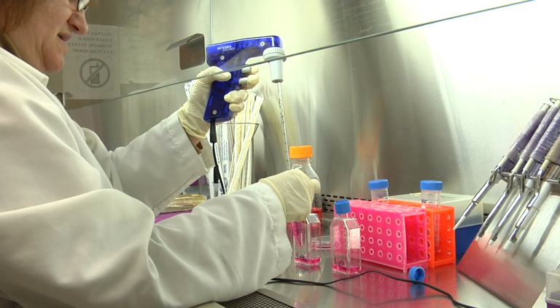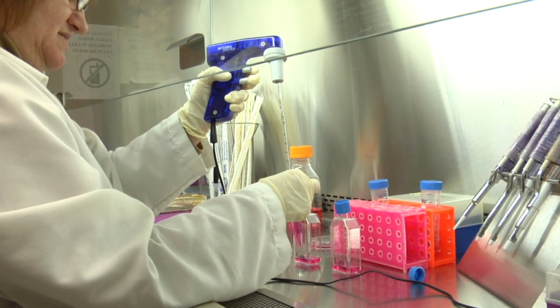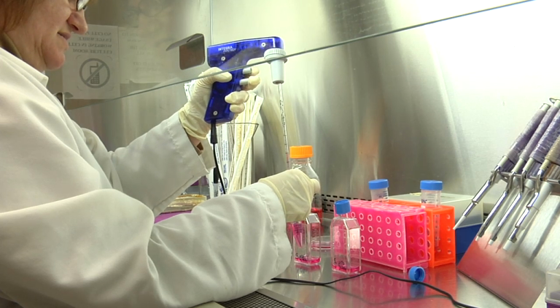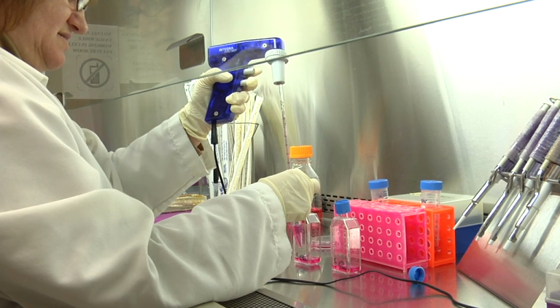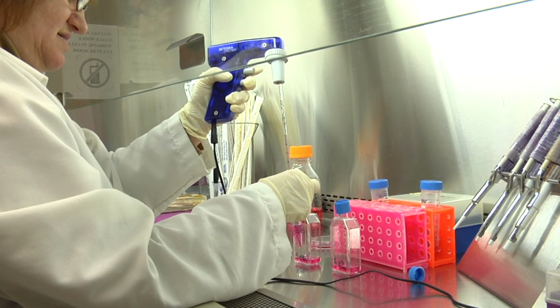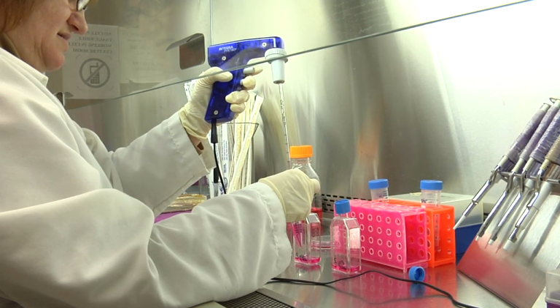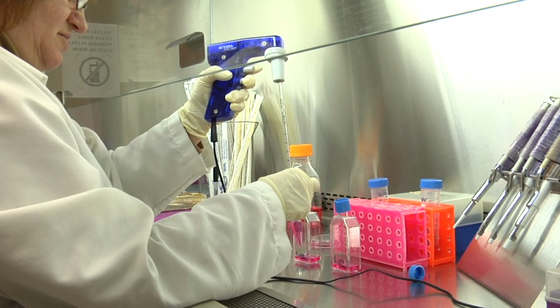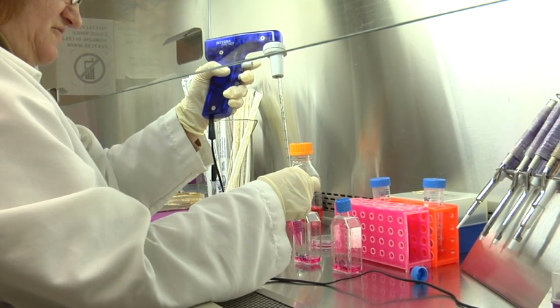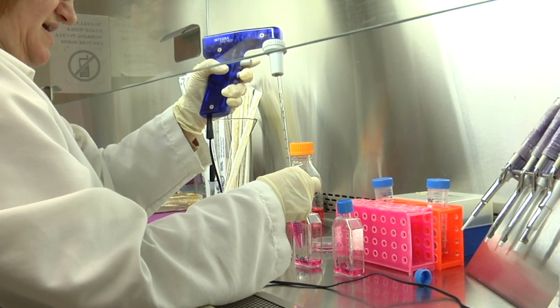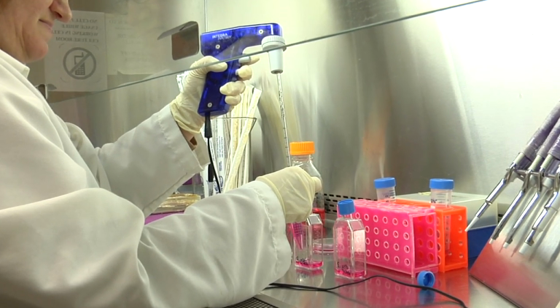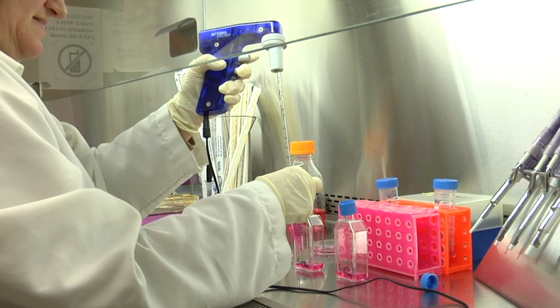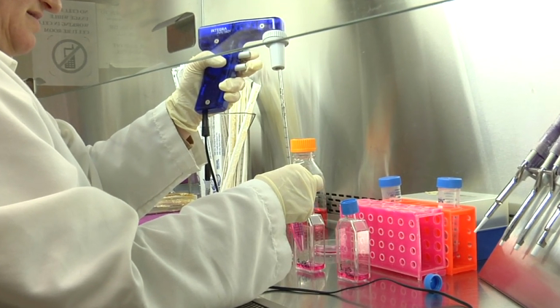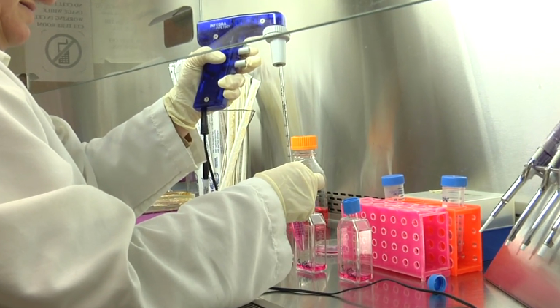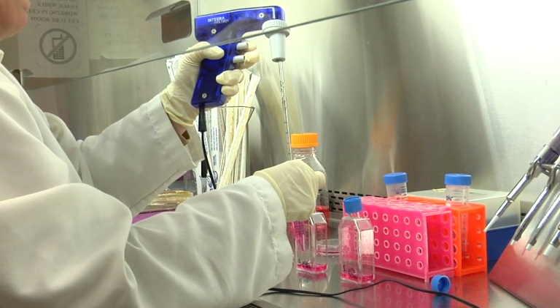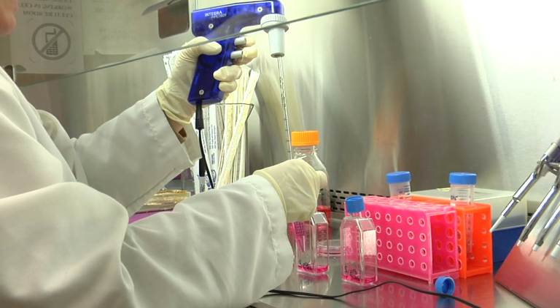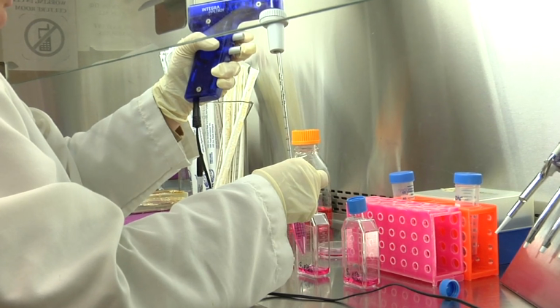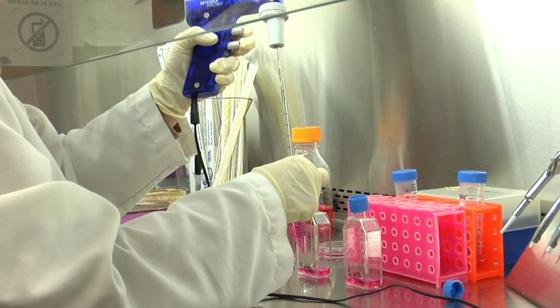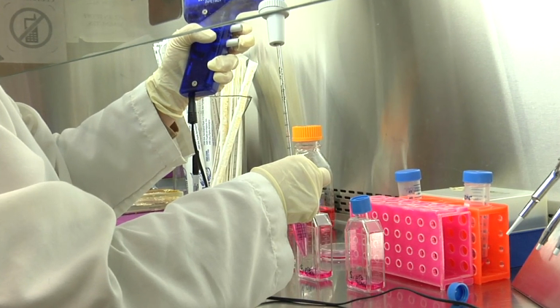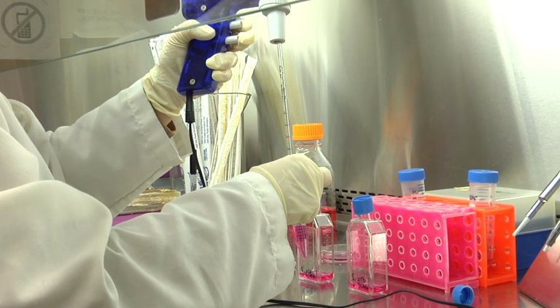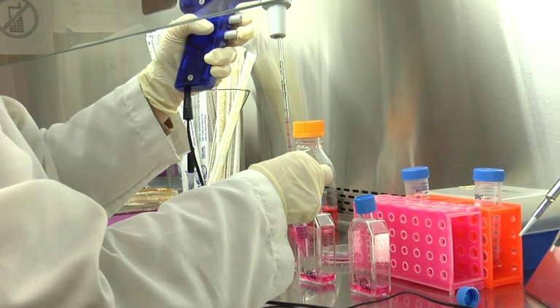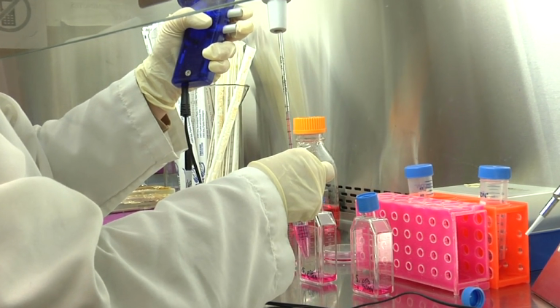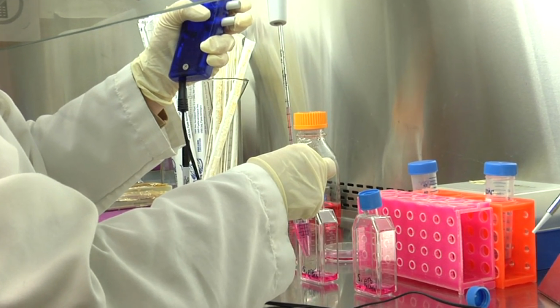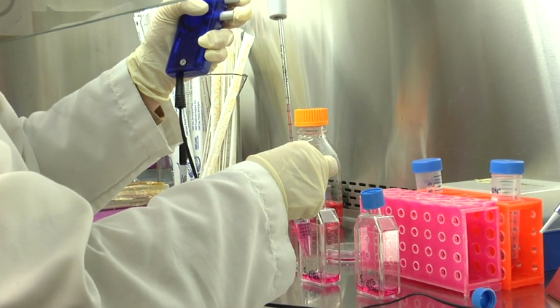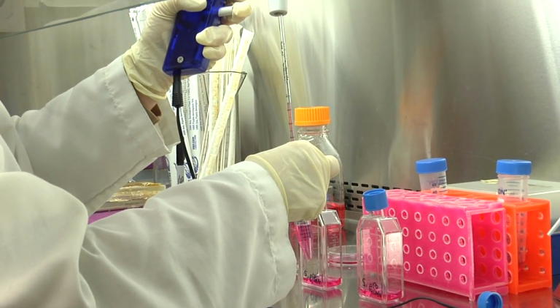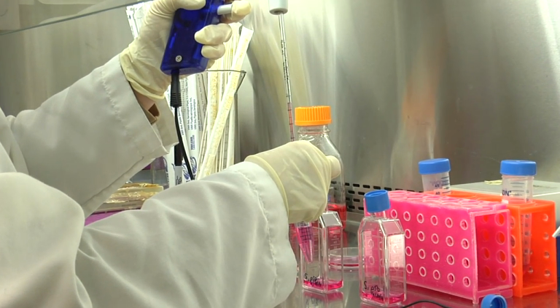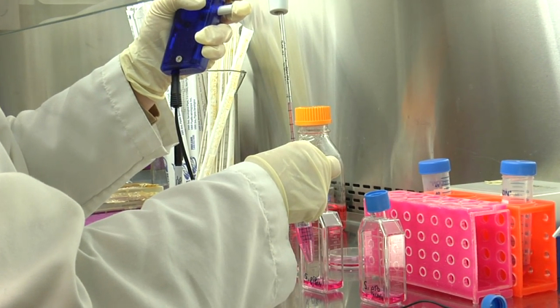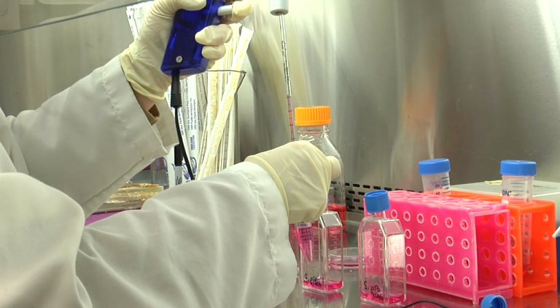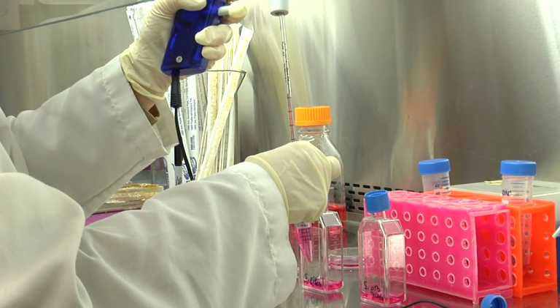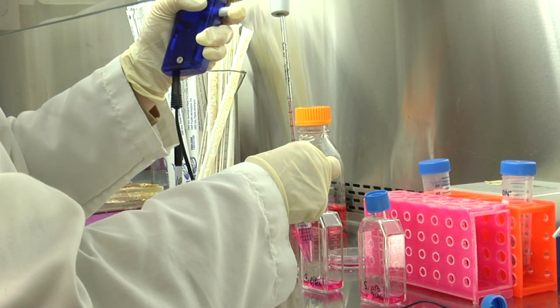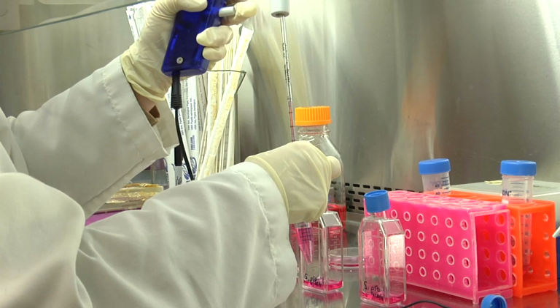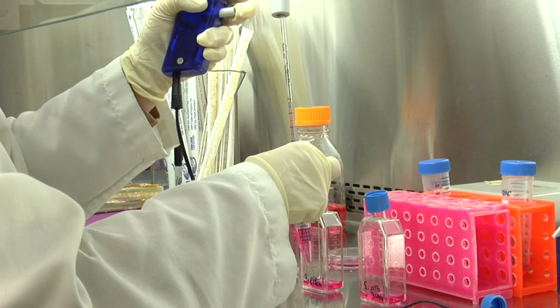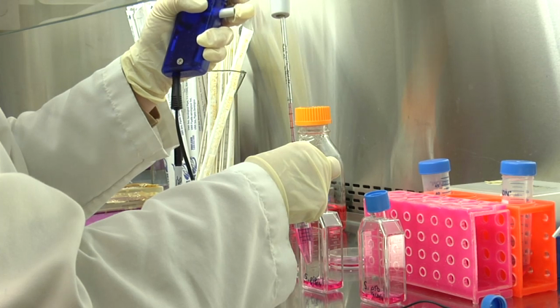Take the volume needed and carefully remove the pipette from inside the tube, making sure that you do not touch the upper part of the tube with the tip of the pipette.